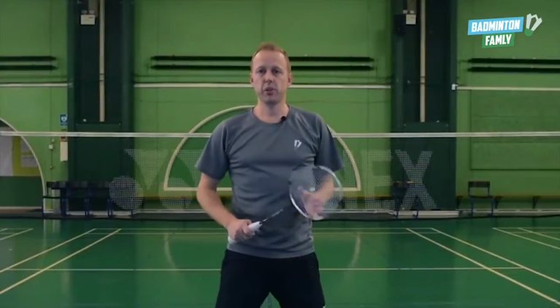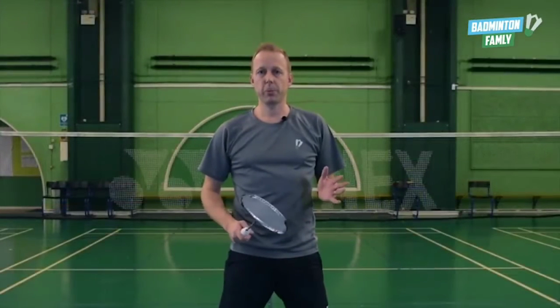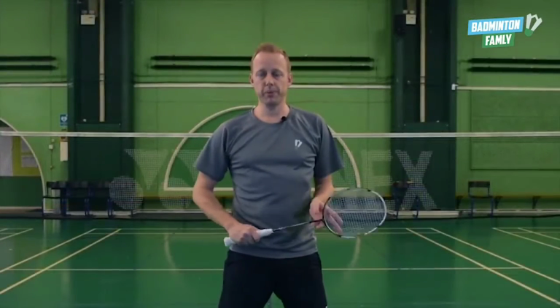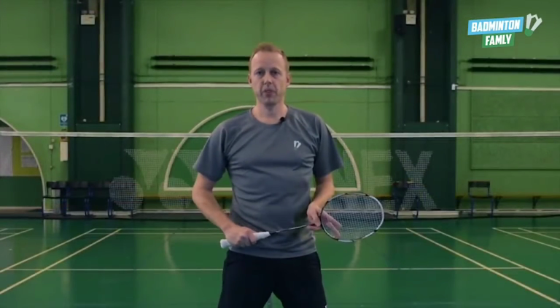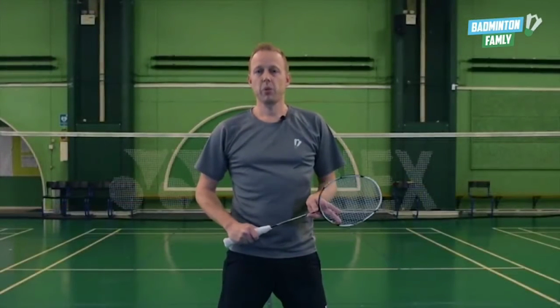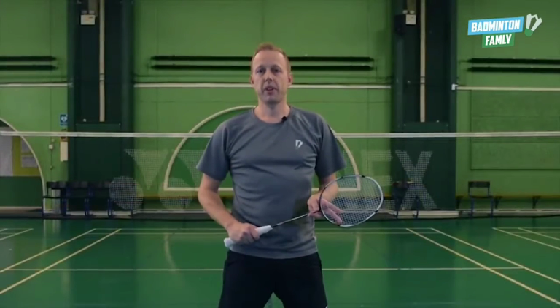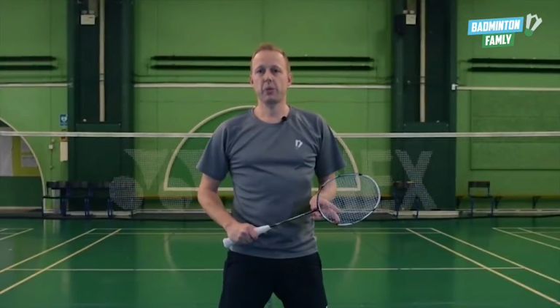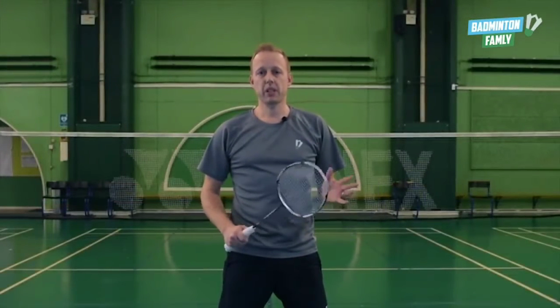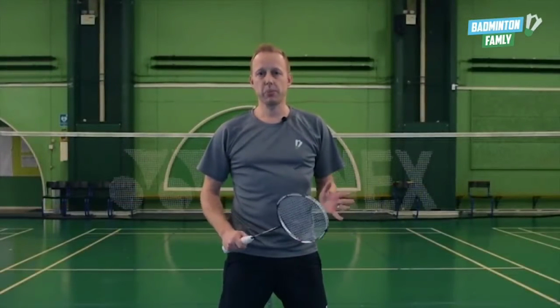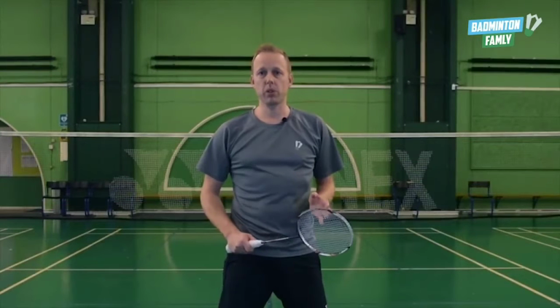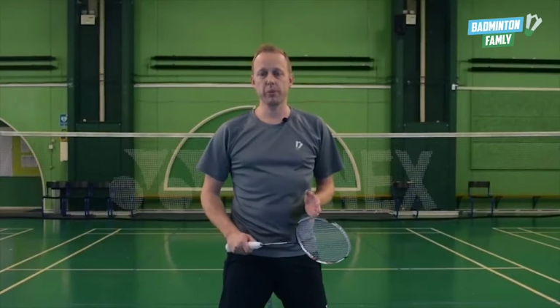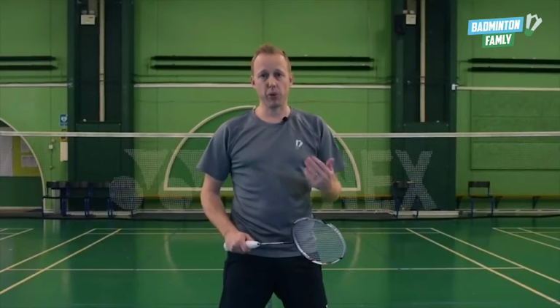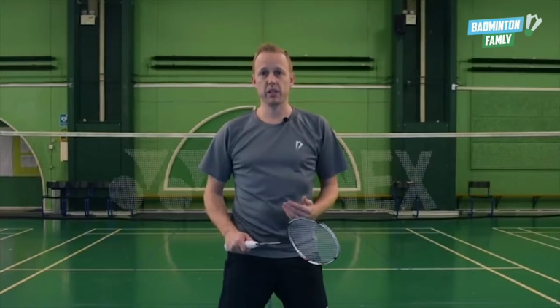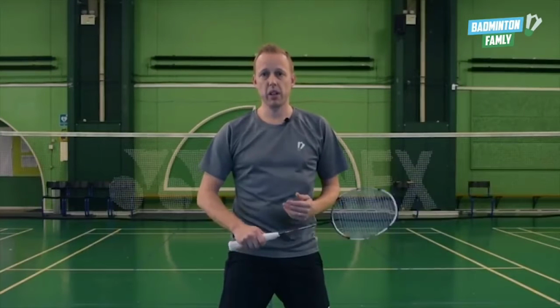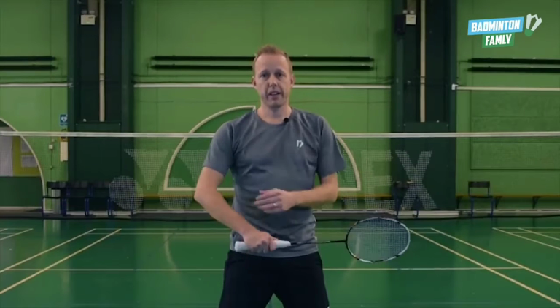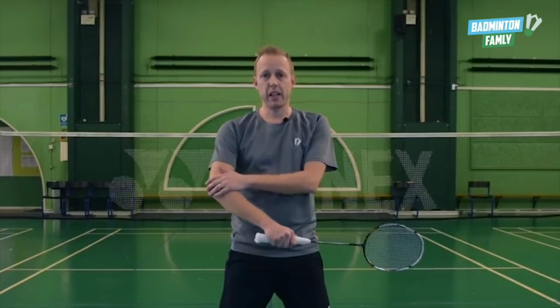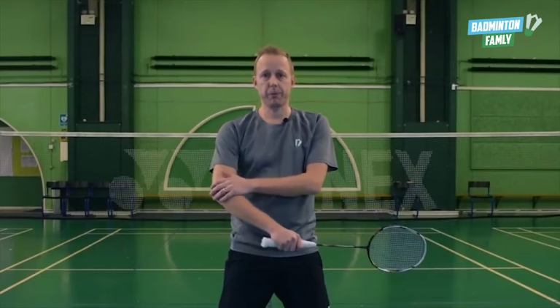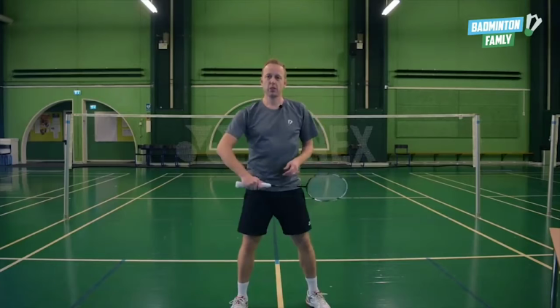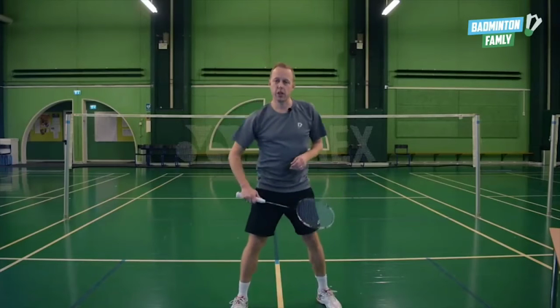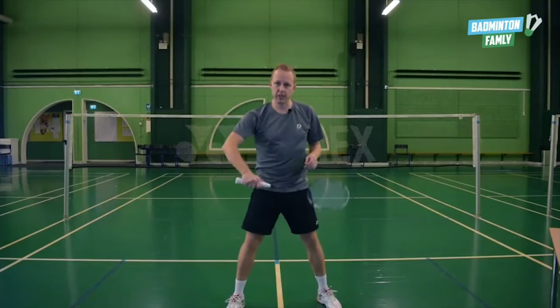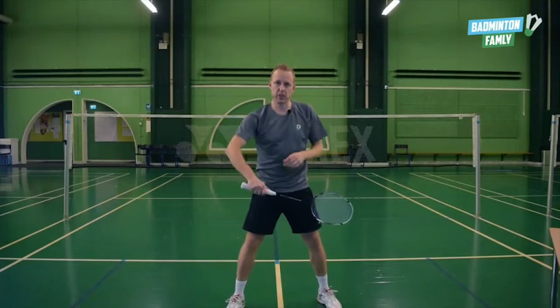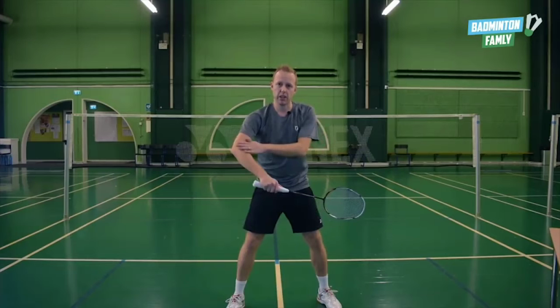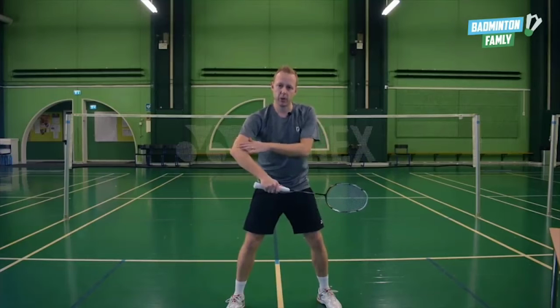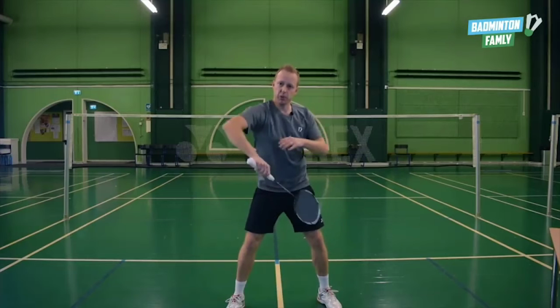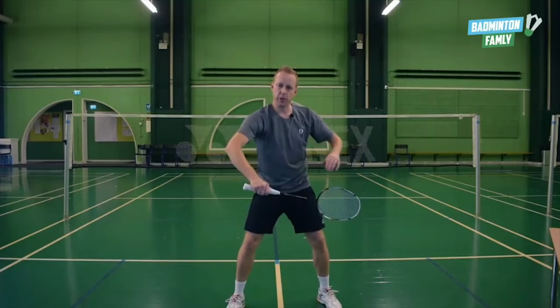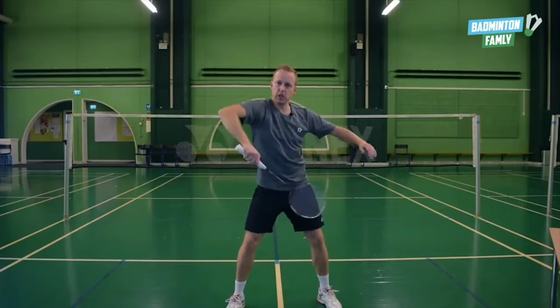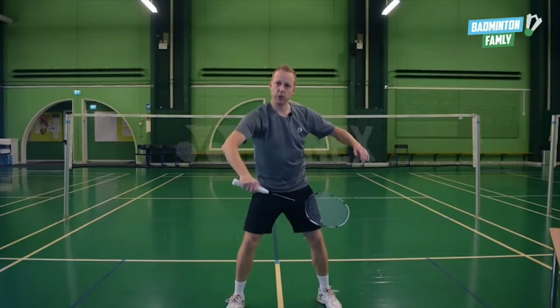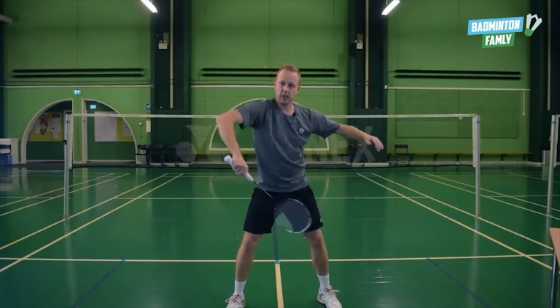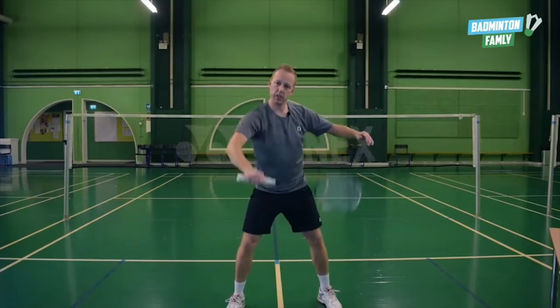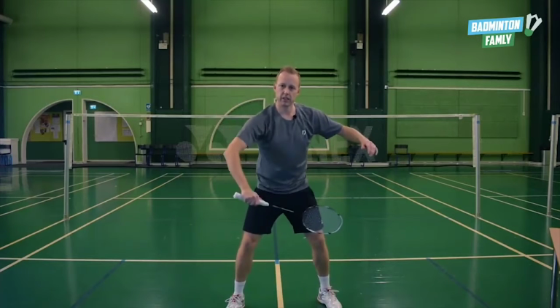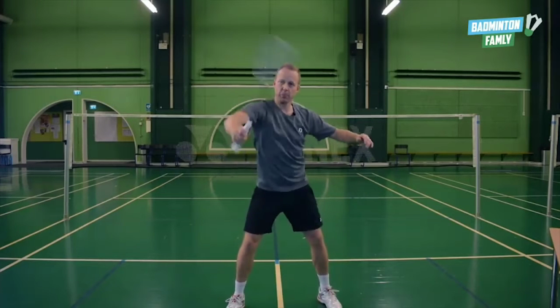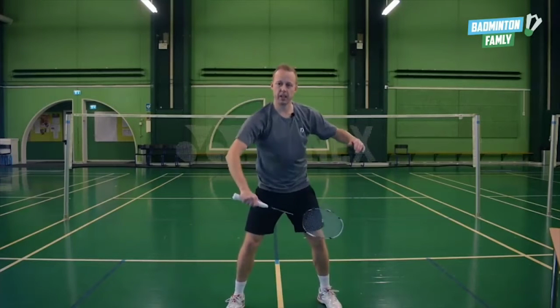Focus point number two. We have an extremely important movement before we hit the shuttle, and that's the elbow. So when you are waiting for the shuttle, the elbow has to move up just before you hit it — like this. So up and hit.